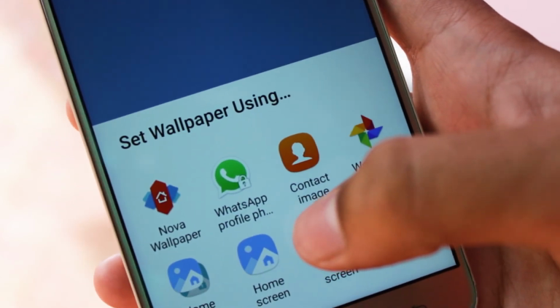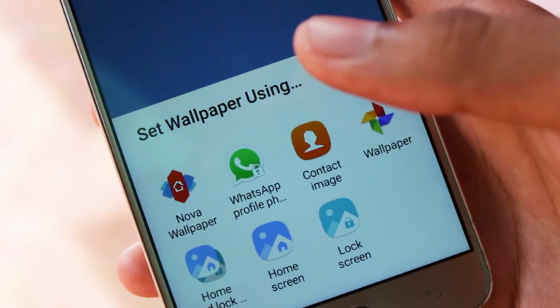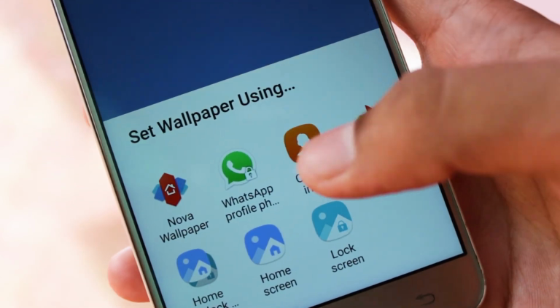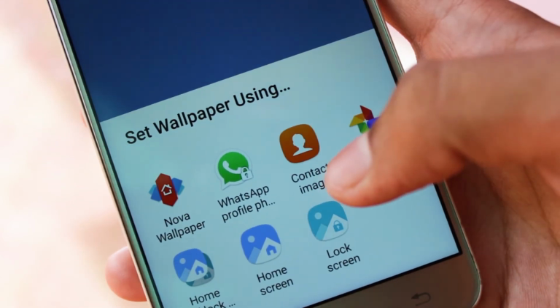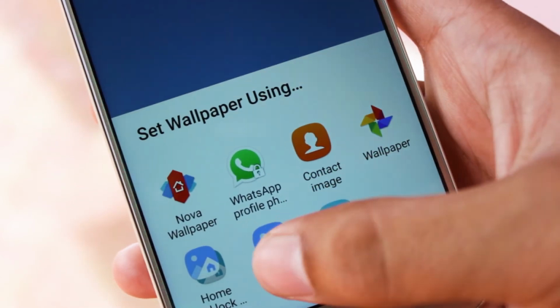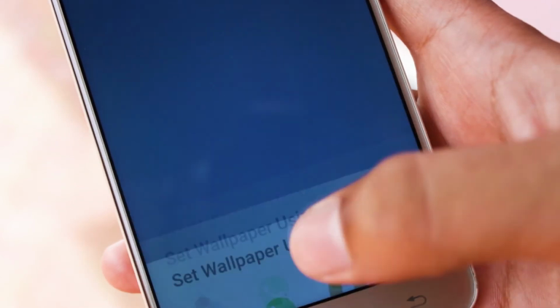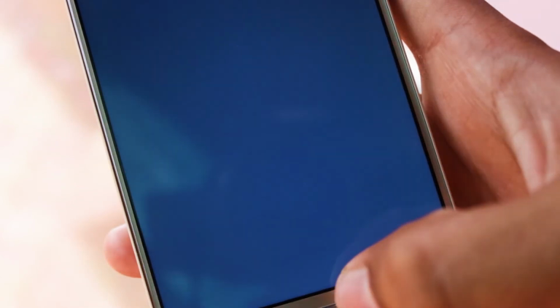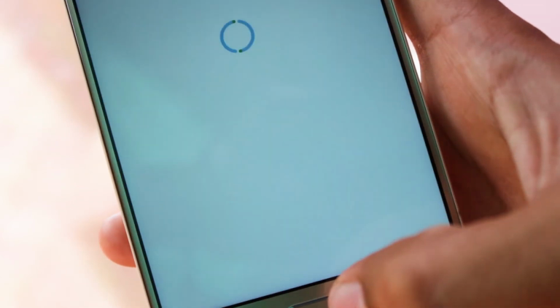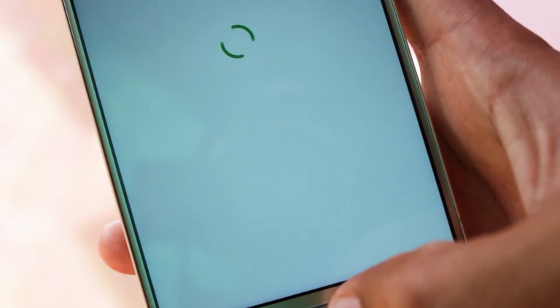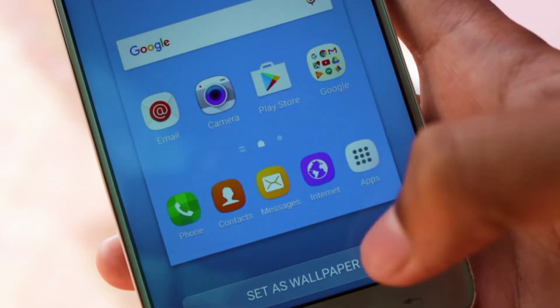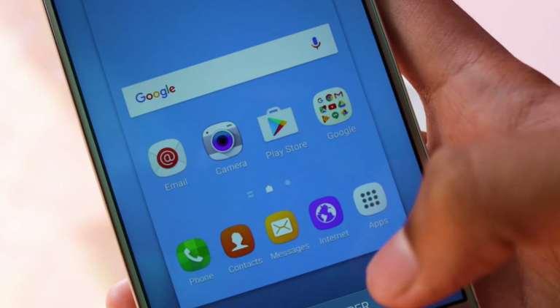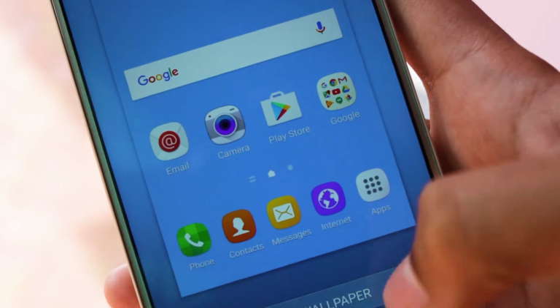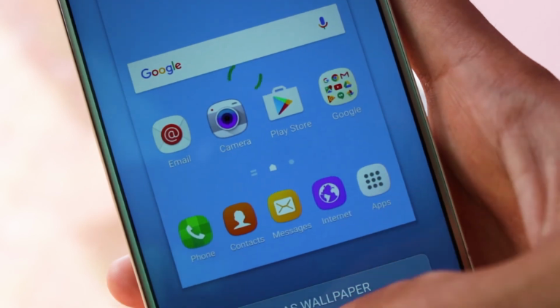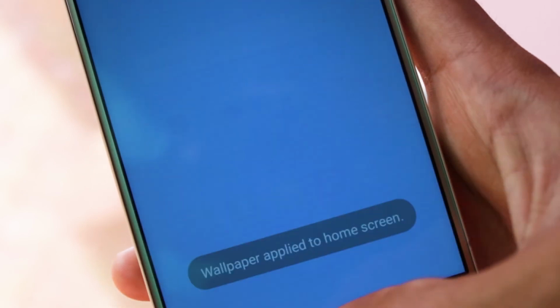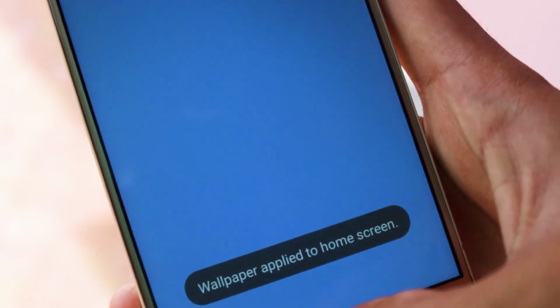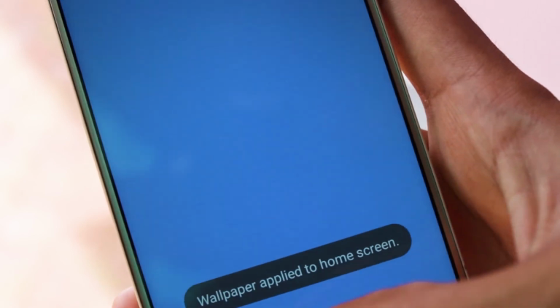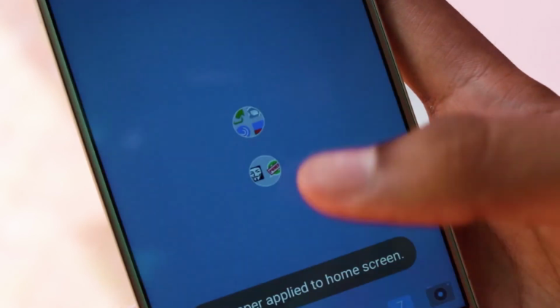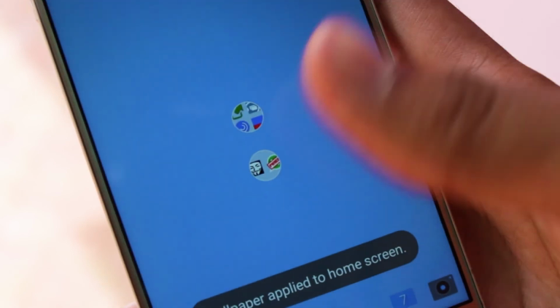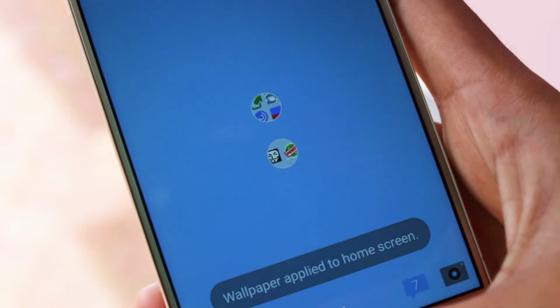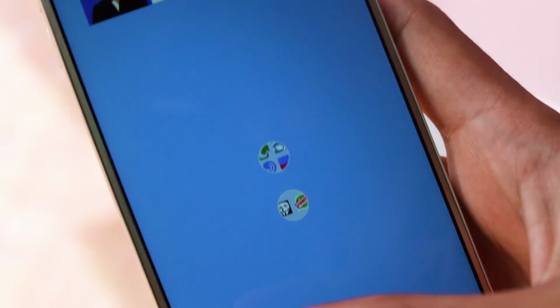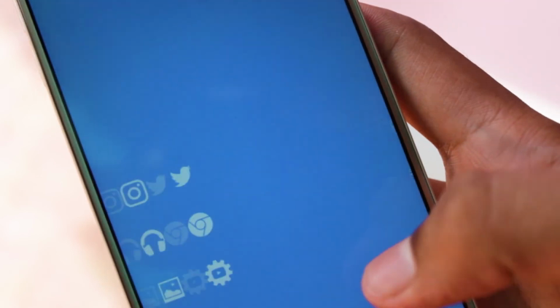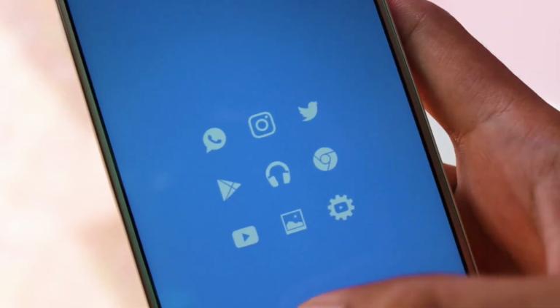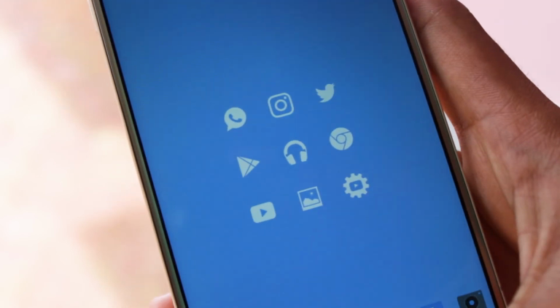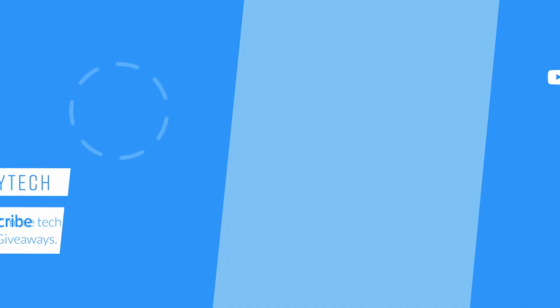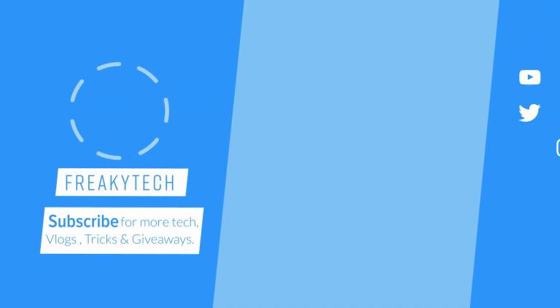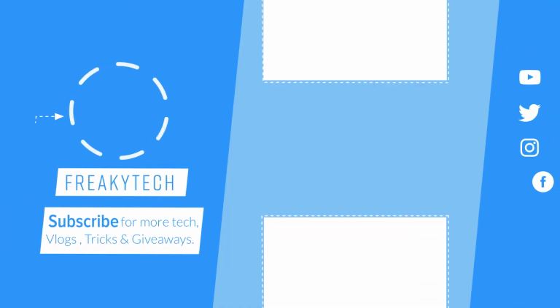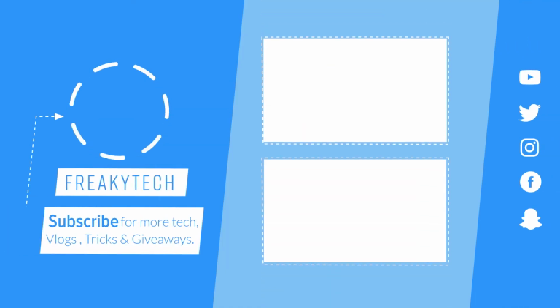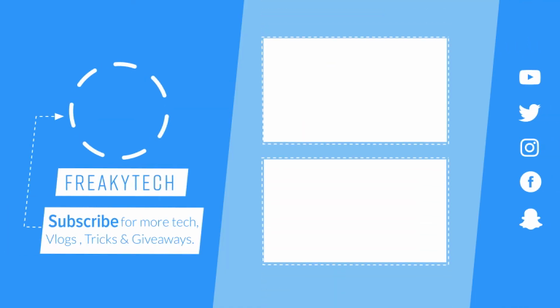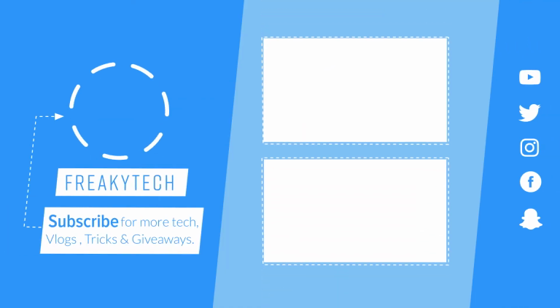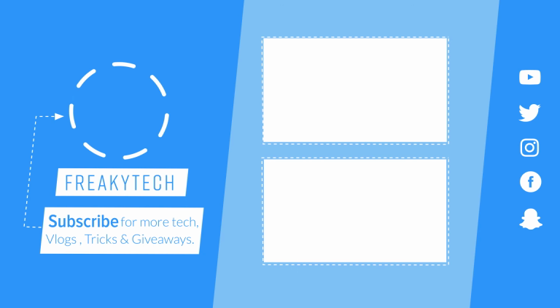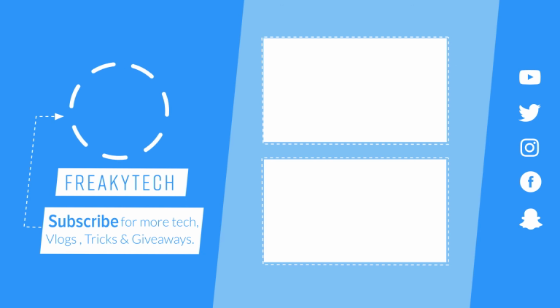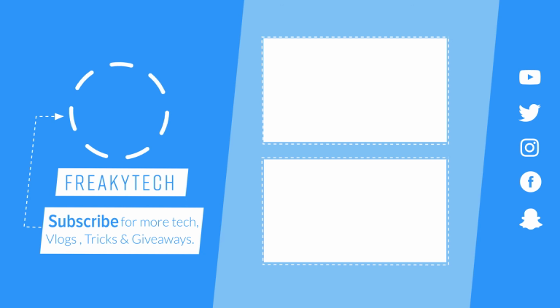So guys, I really hope you enjoyed the video. As always I've got tons of stuff like this, so make sure to subscribe to the channel and hit the bell button. With that being said, this is FreakTech signing off. Thank you.